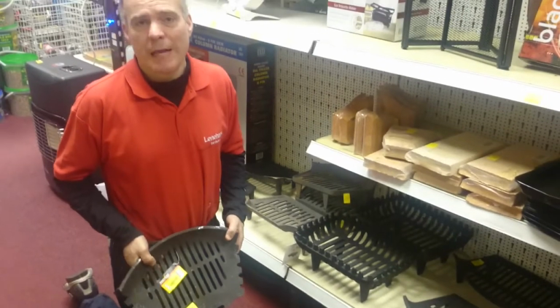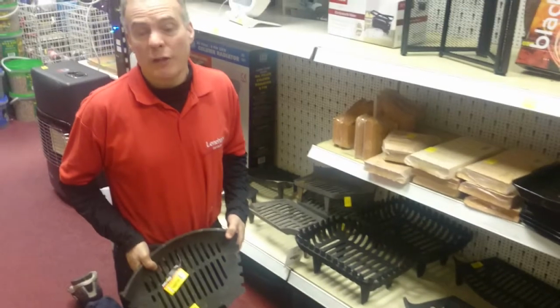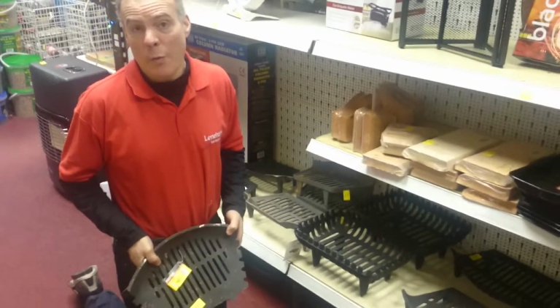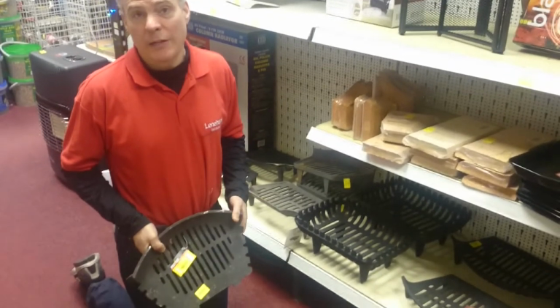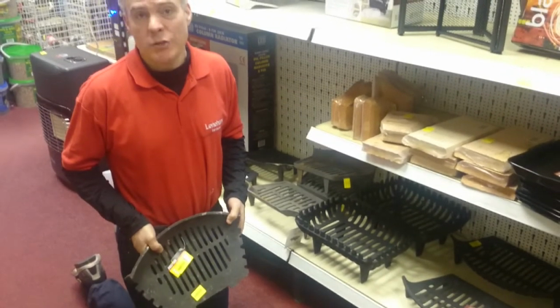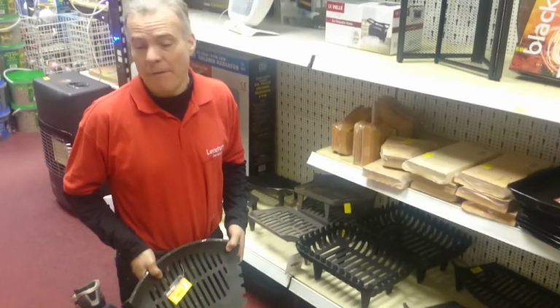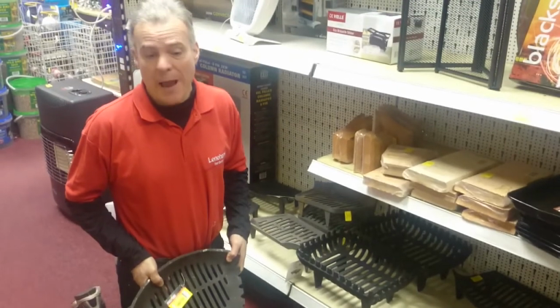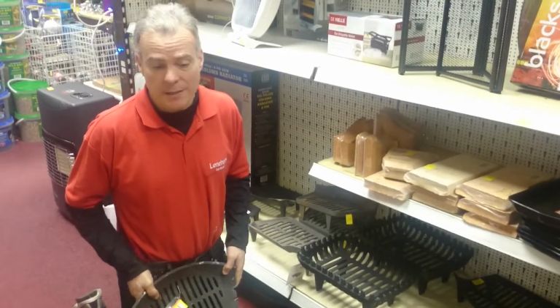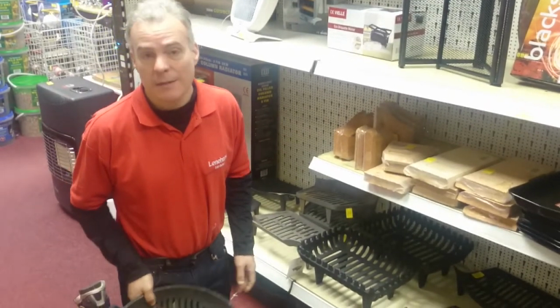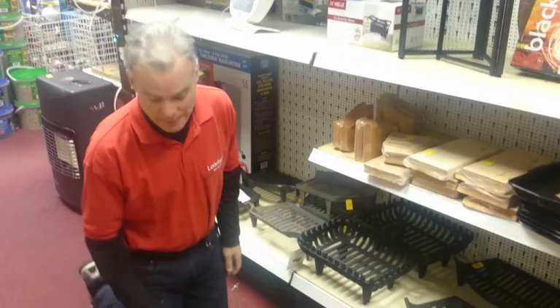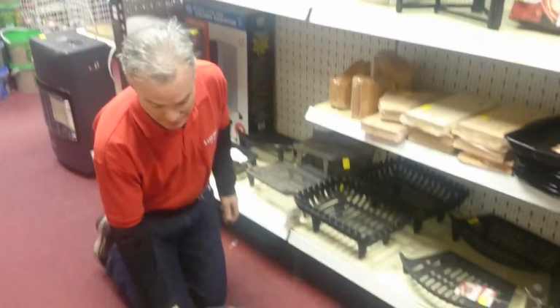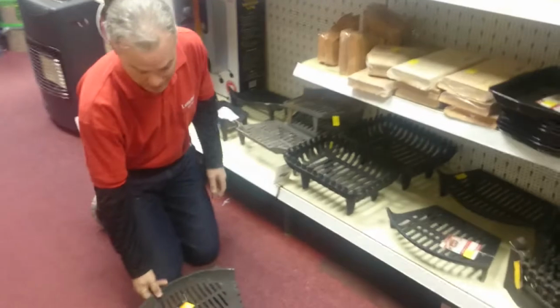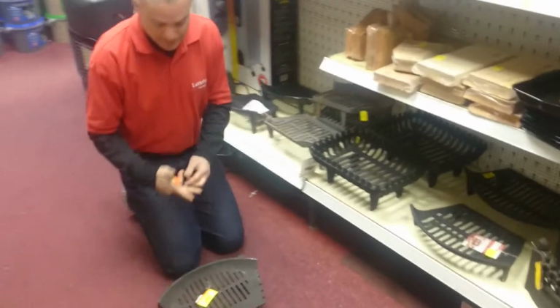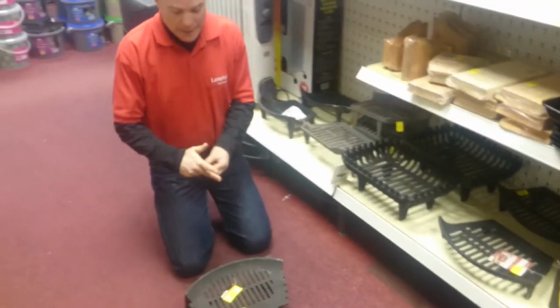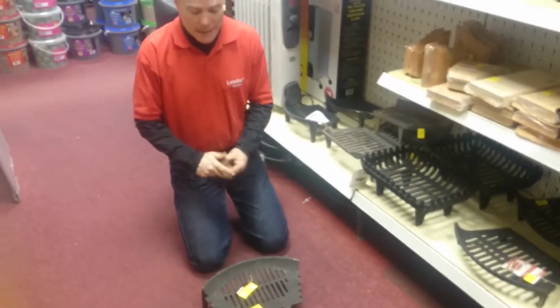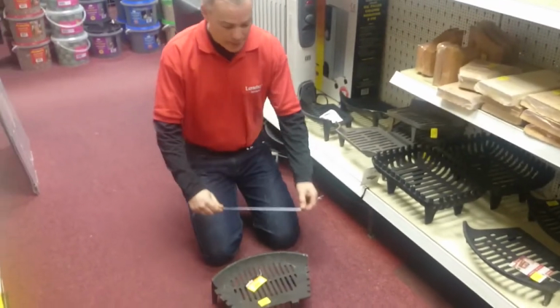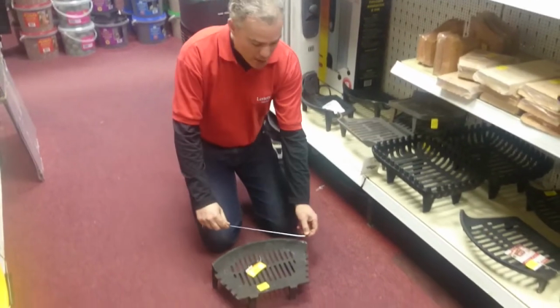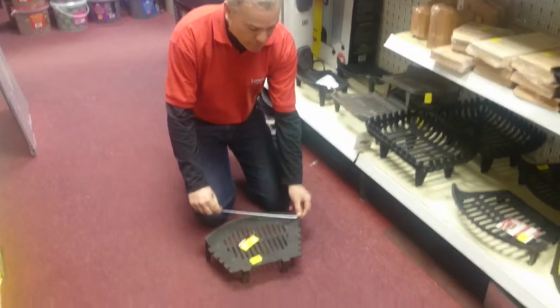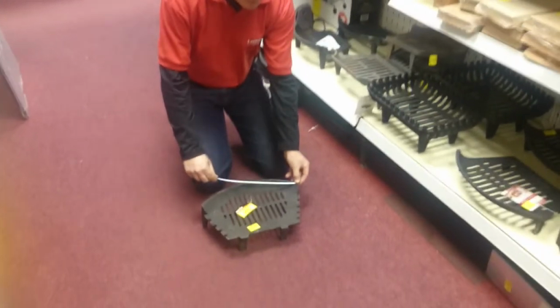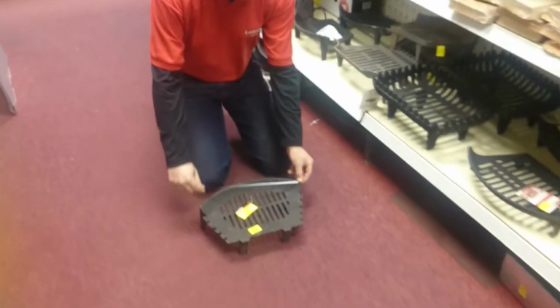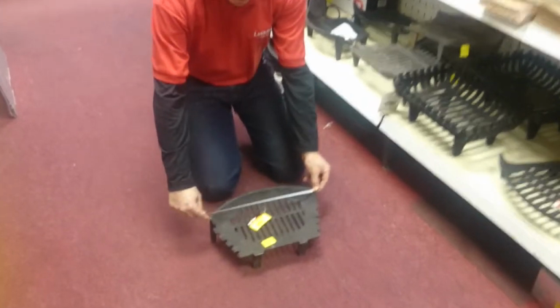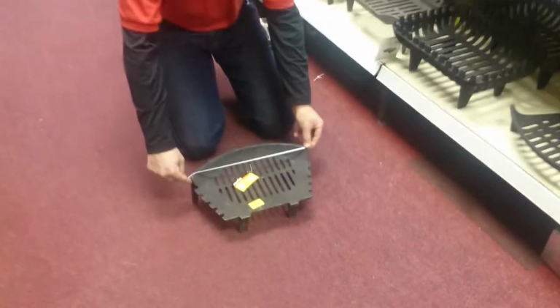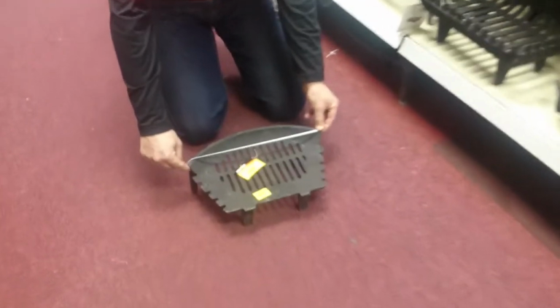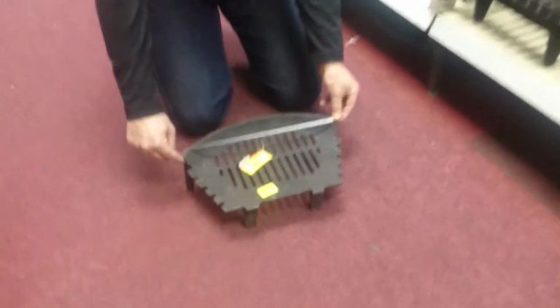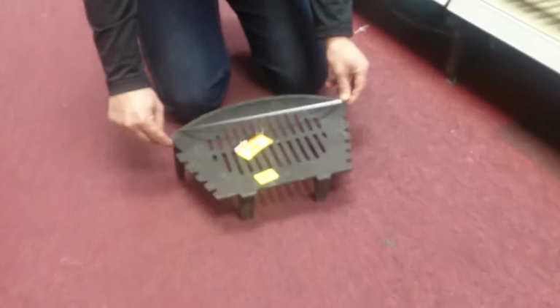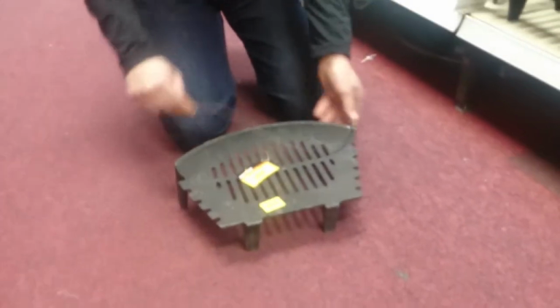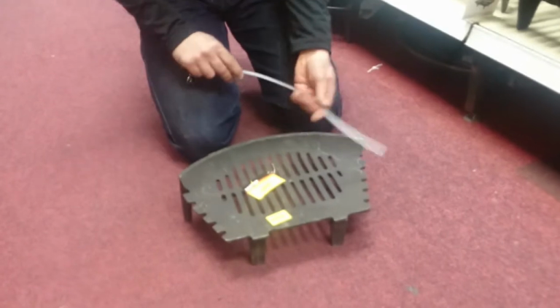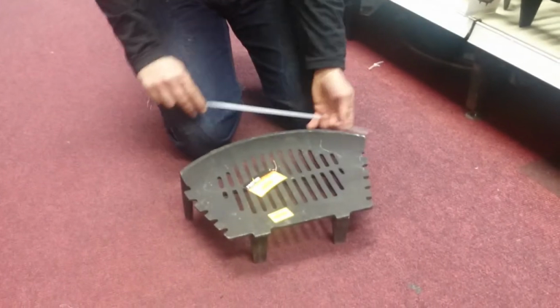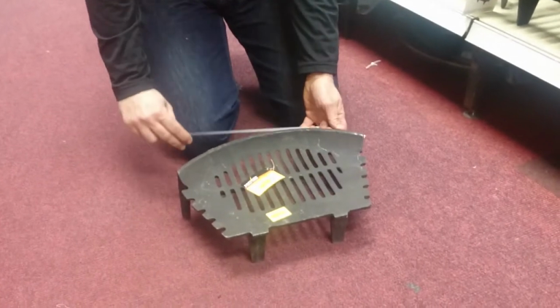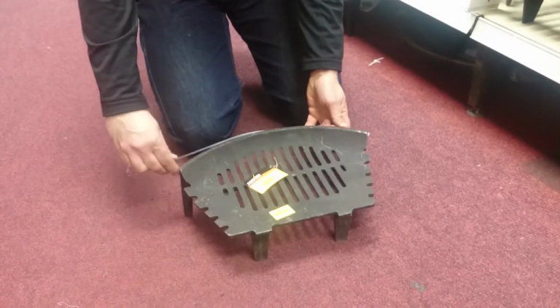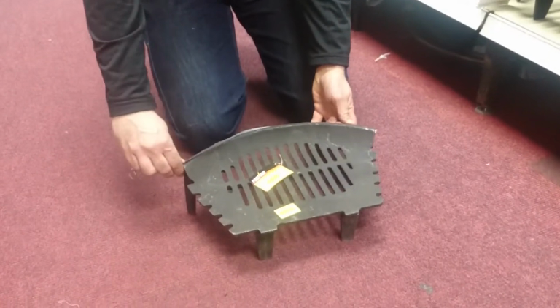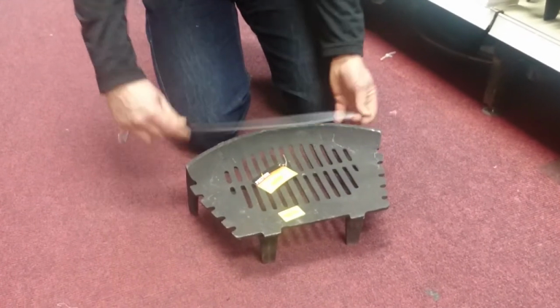The only way to measure a fire basket is from side to side. You don't measure it the other way — that's the incorrect way of measuring.